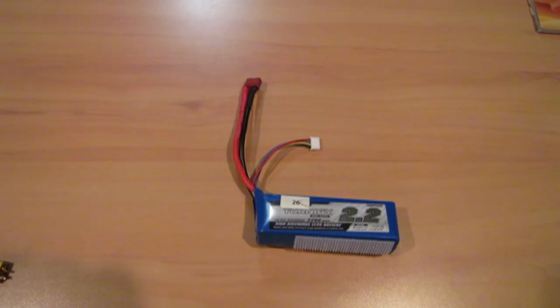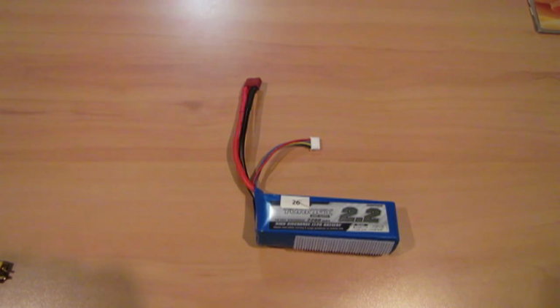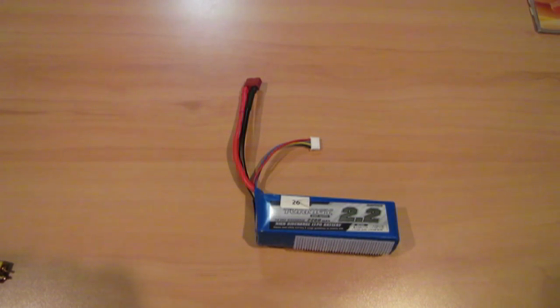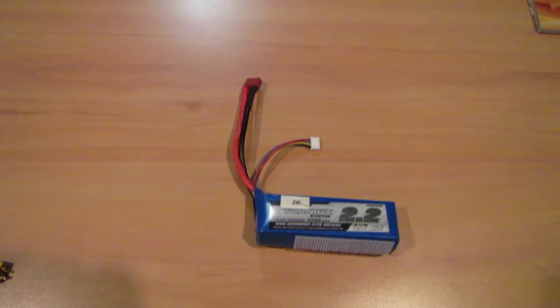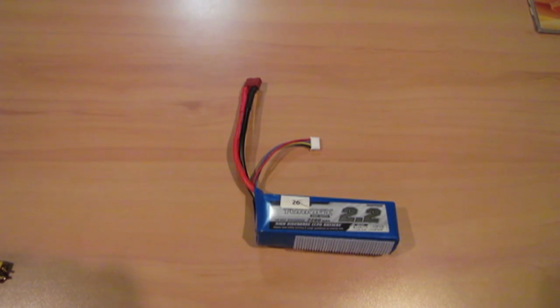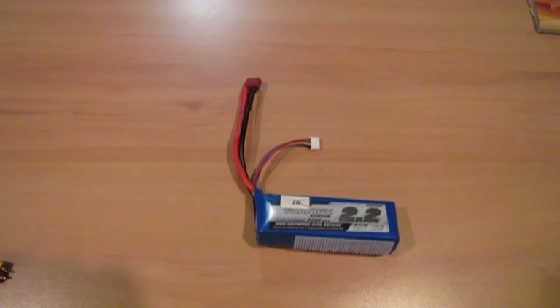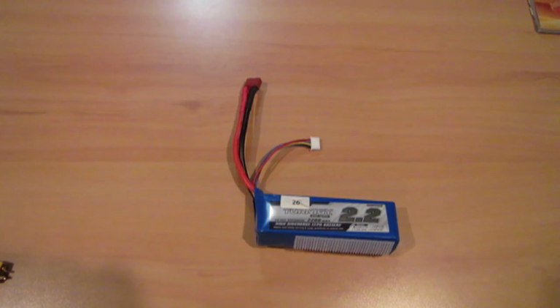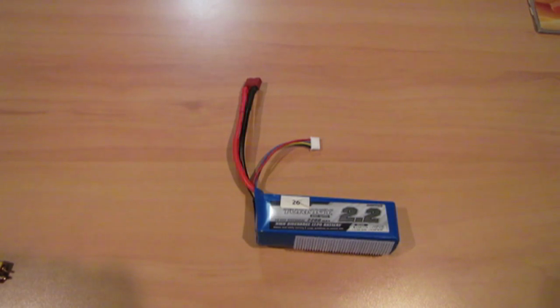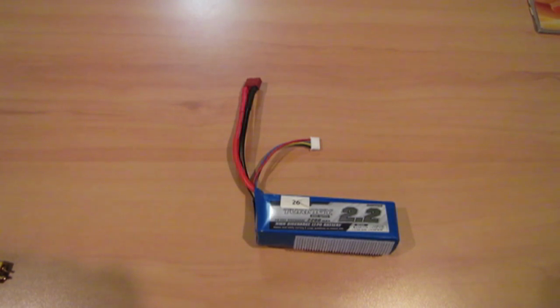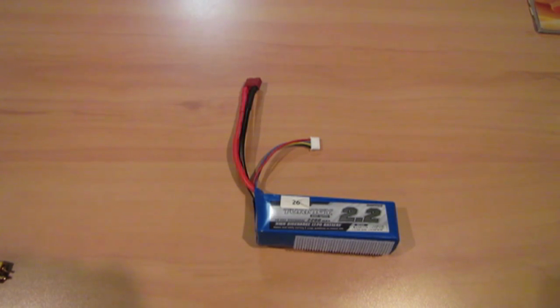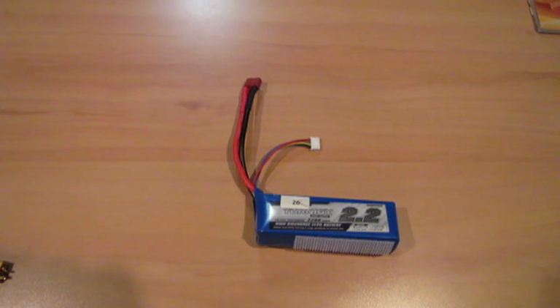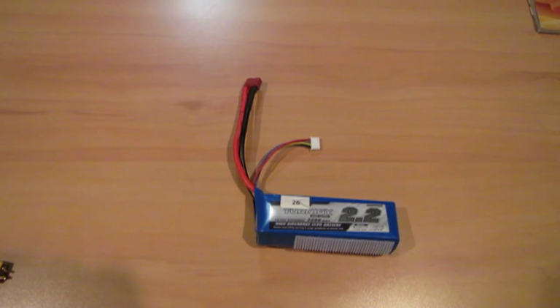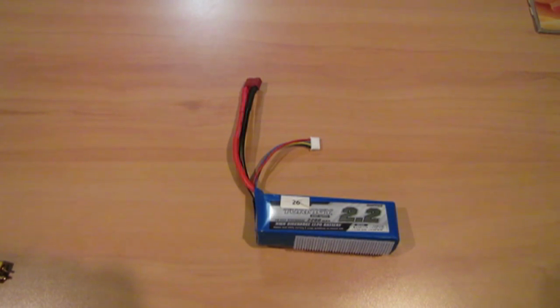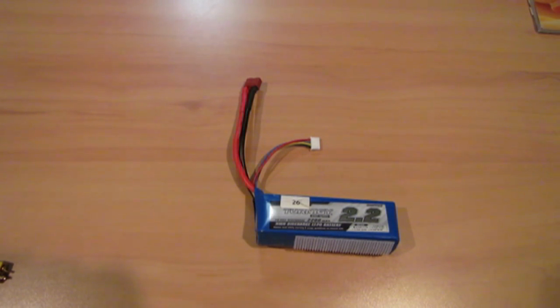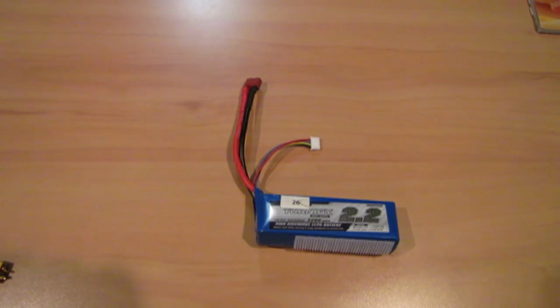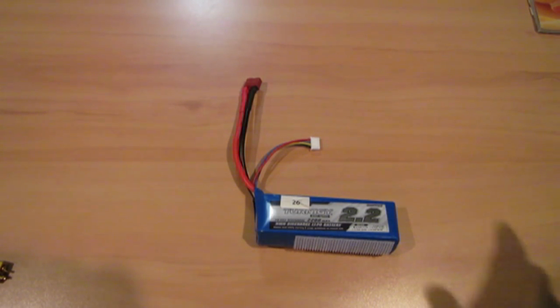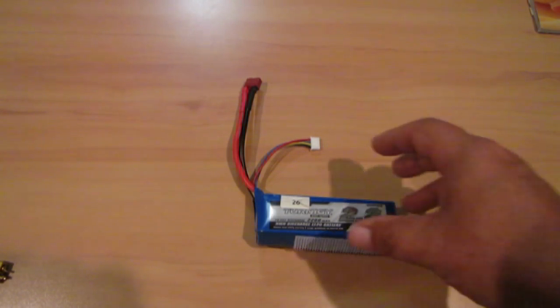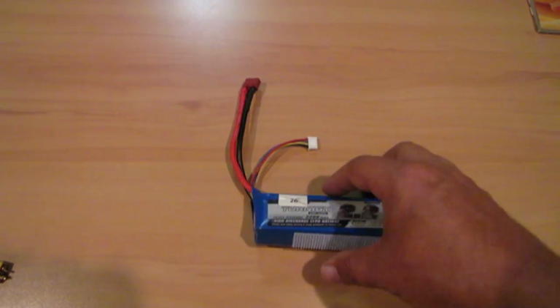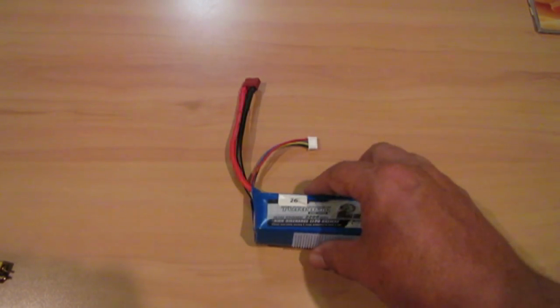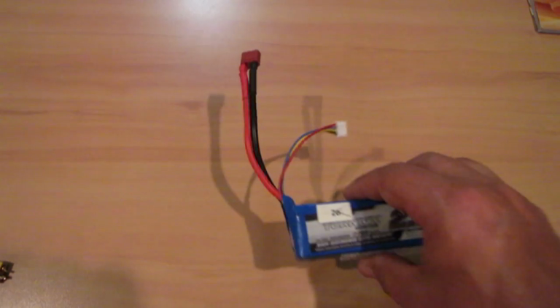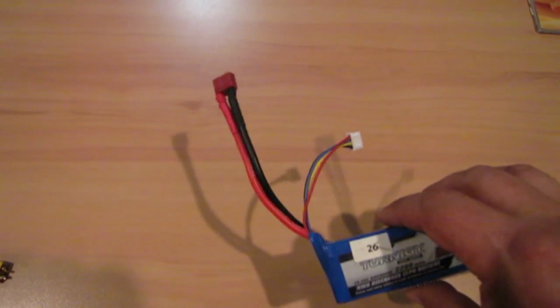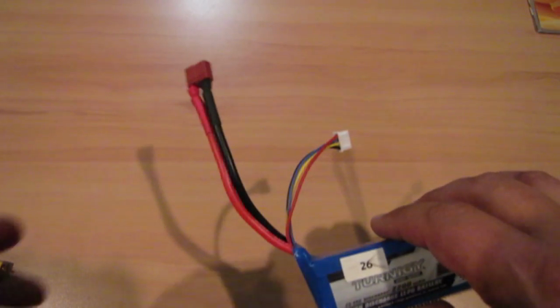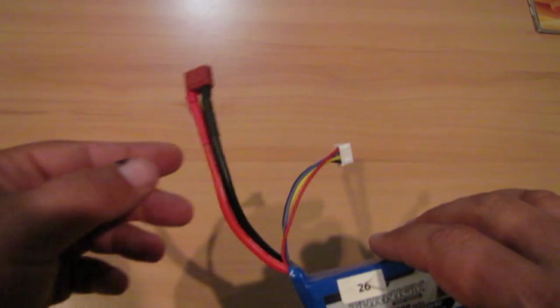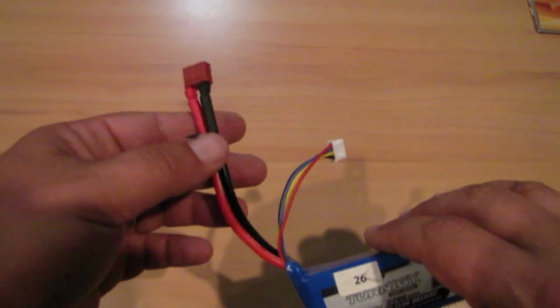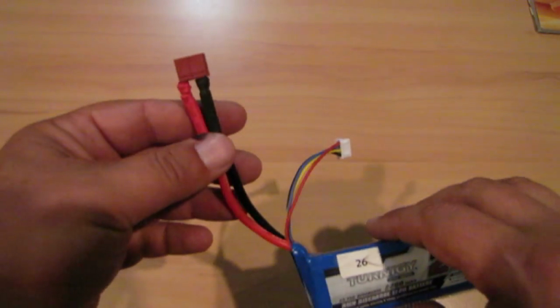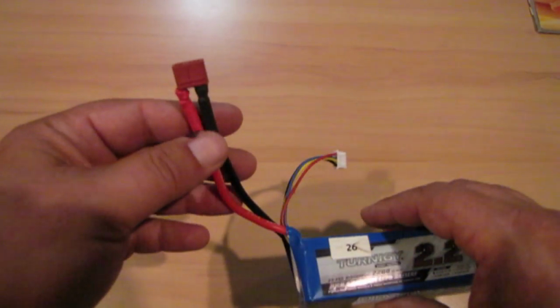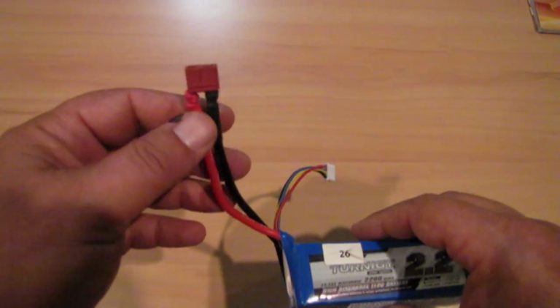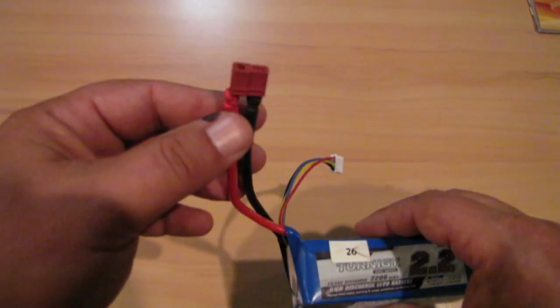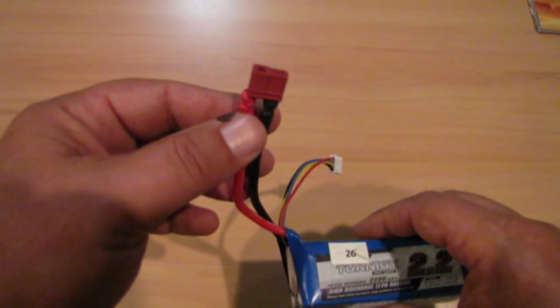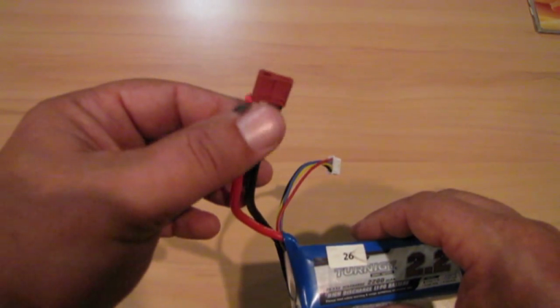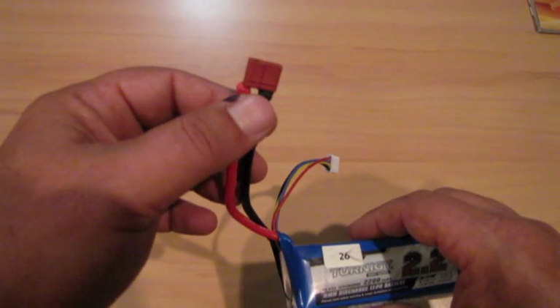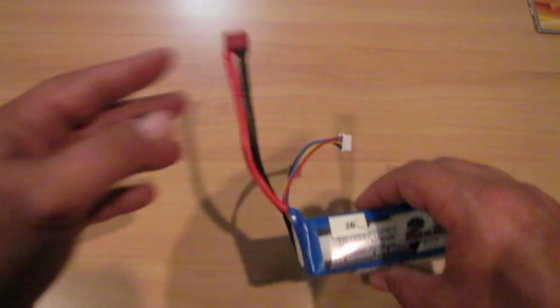Hi, welcome to Flightline Down Under. Today I want to talk about battery connectors. When I started this hobby three or four years ago, the connector that came on most batteries was the Dean's plug.